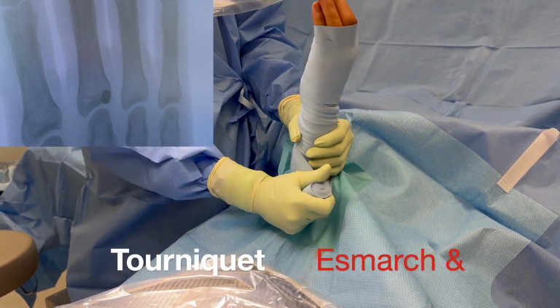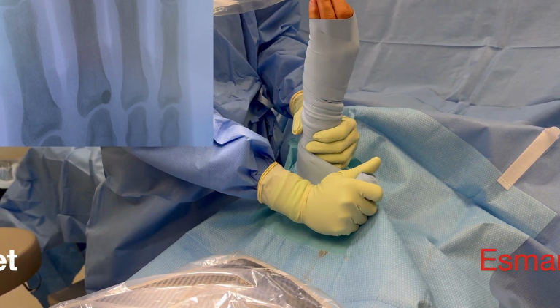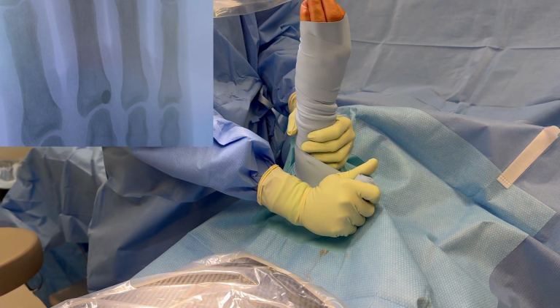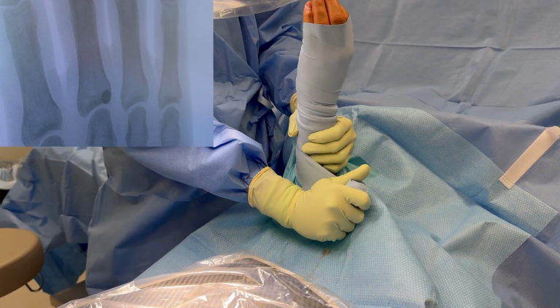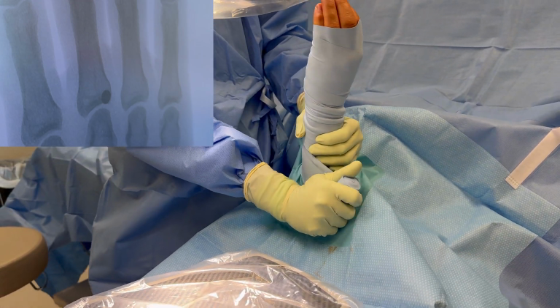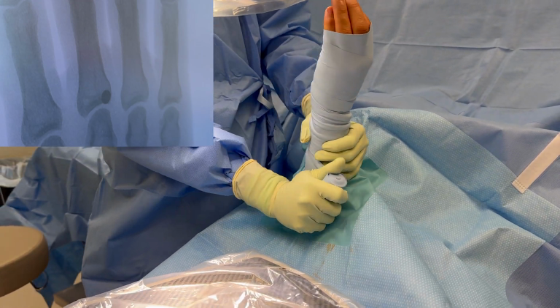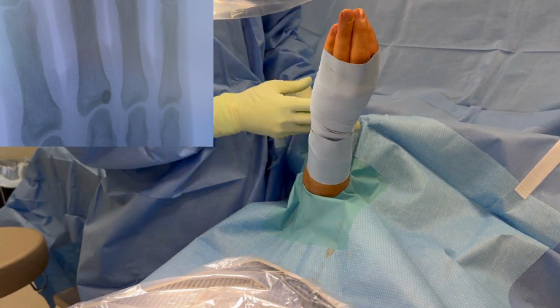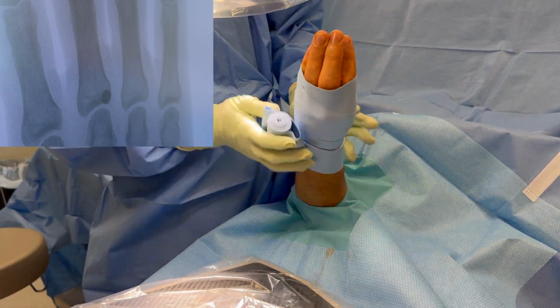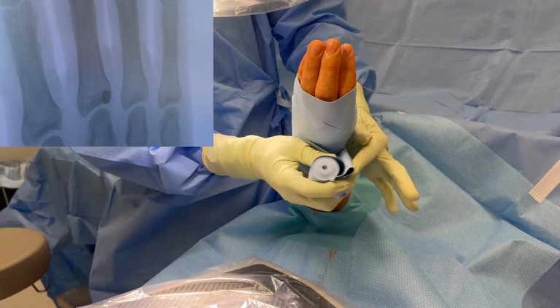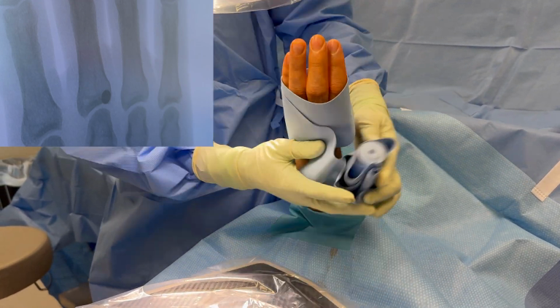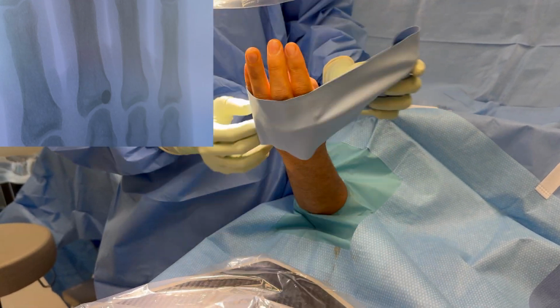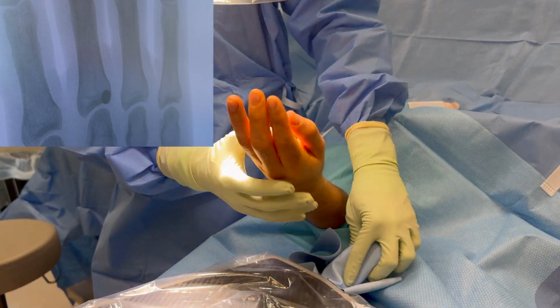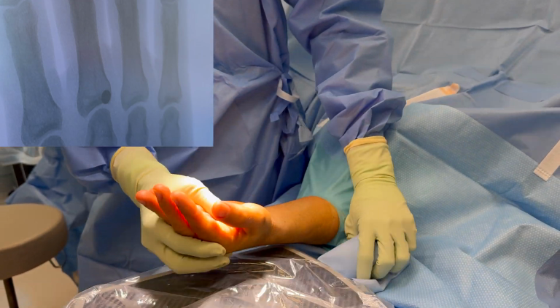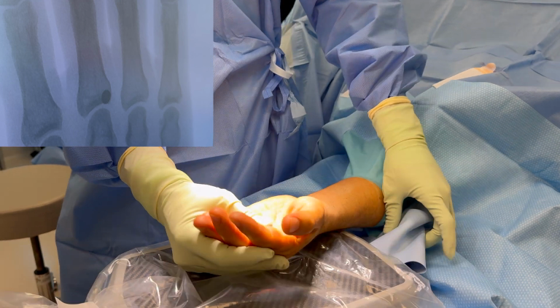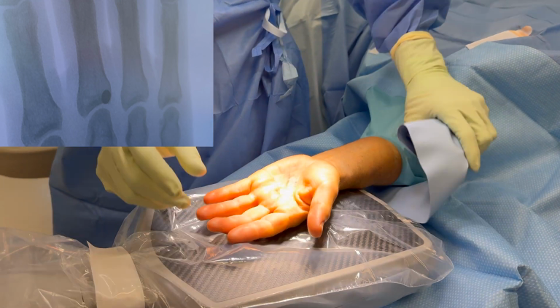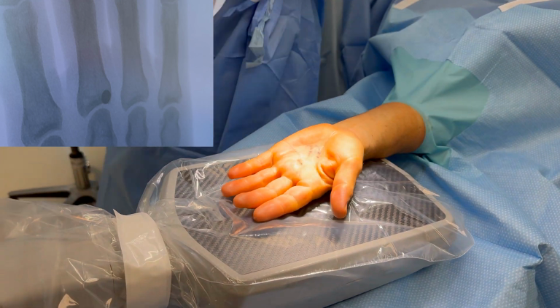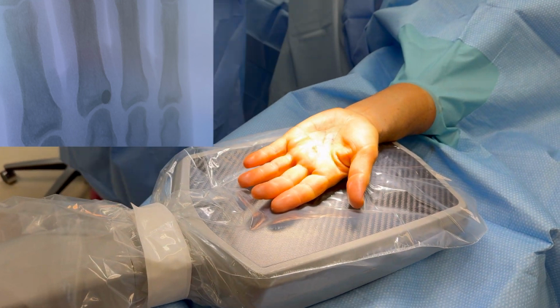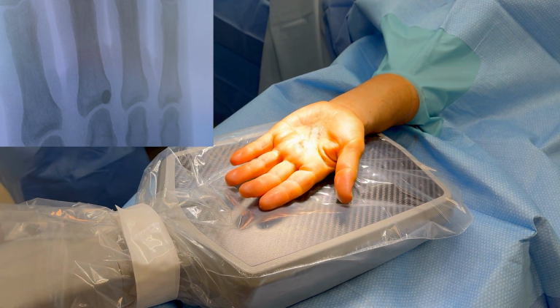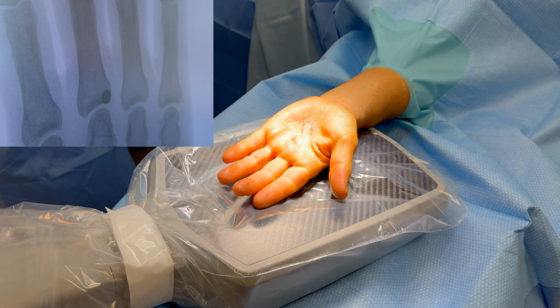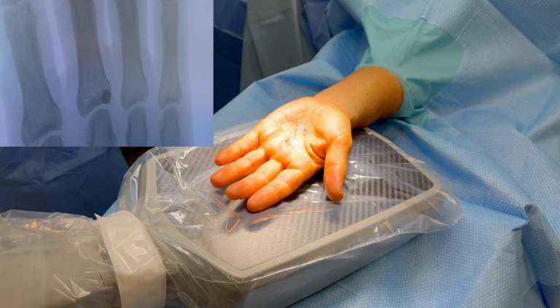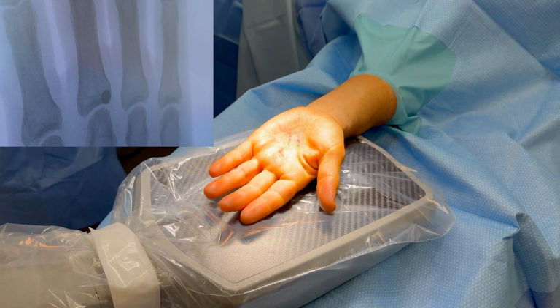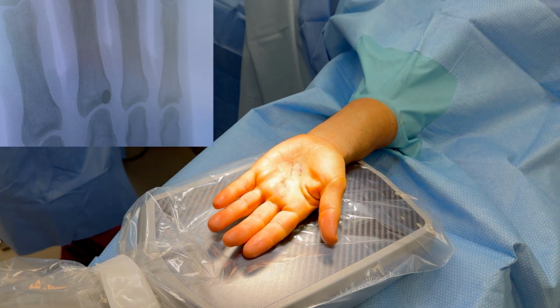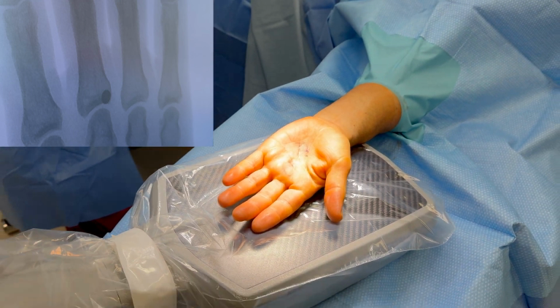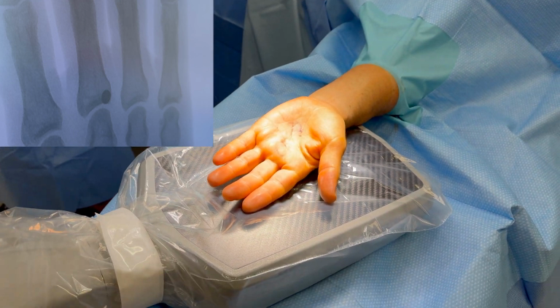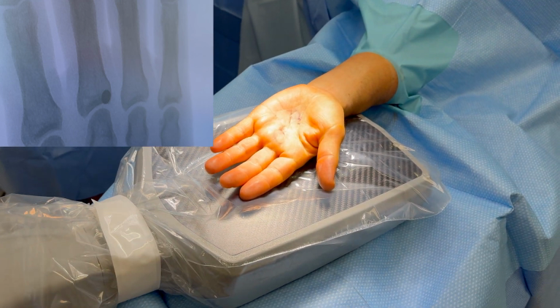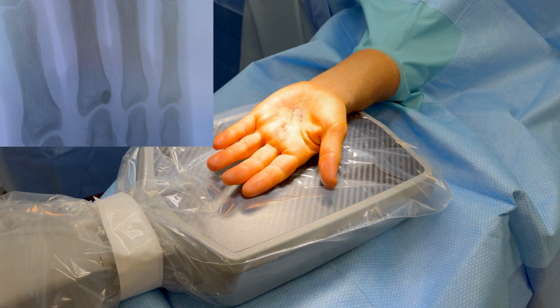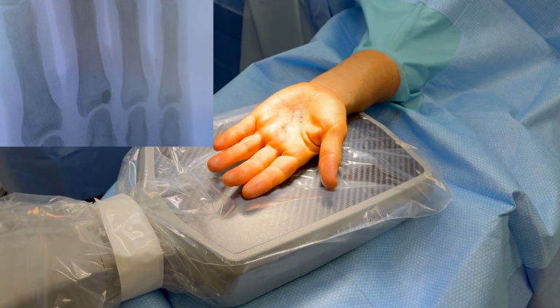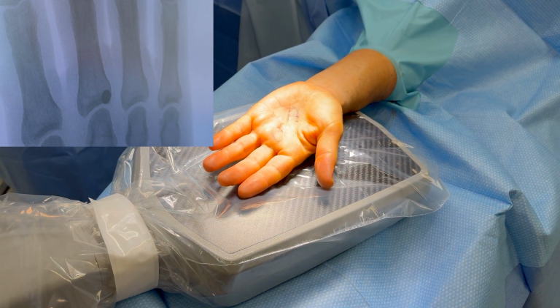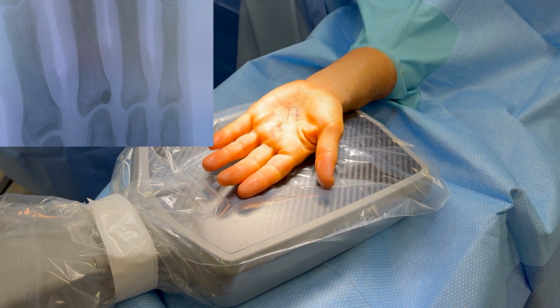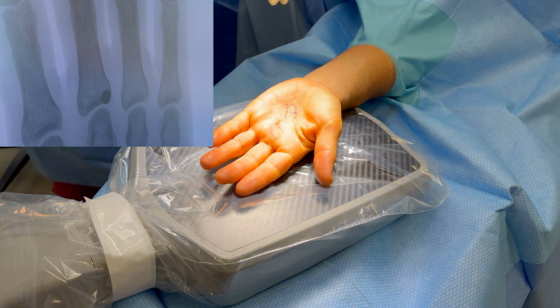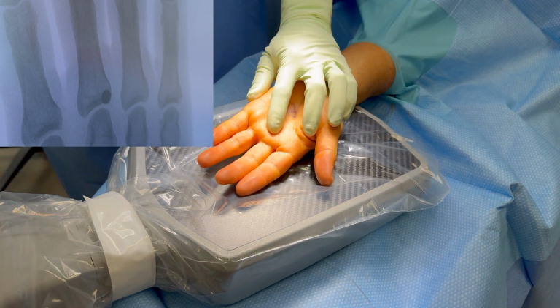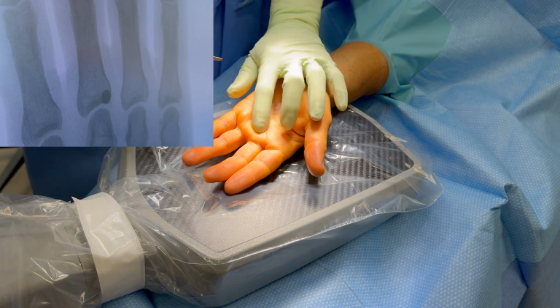We use an Esmark and then a tourniquet to limit the blood loss. We typically put our tourniquet up to about 250 millimeters of mercury.